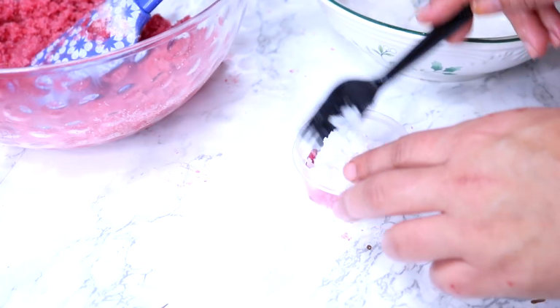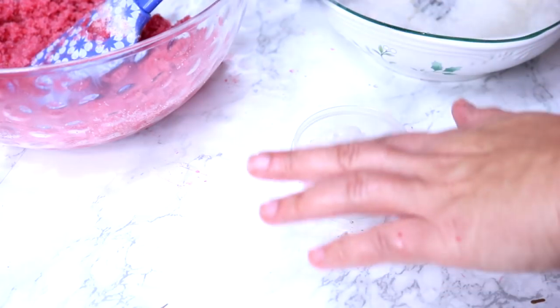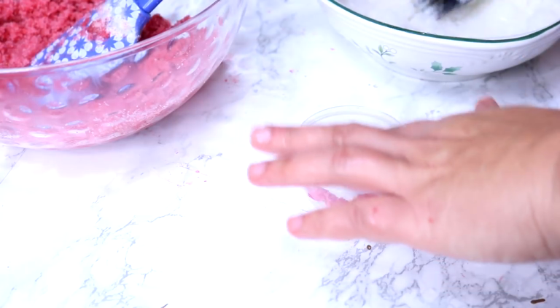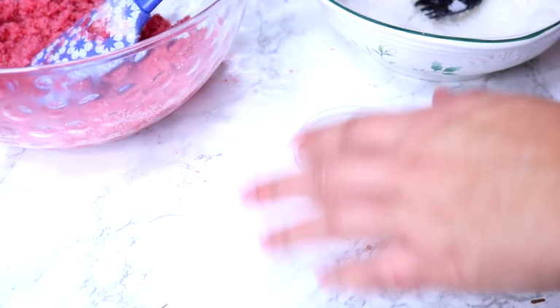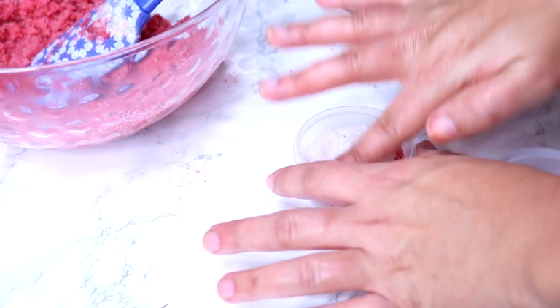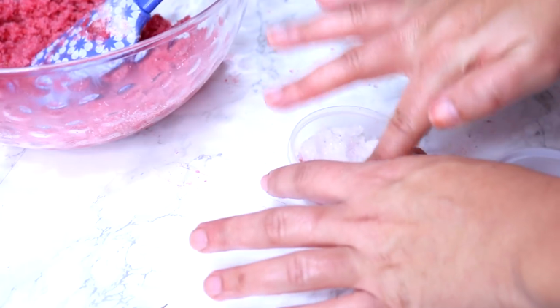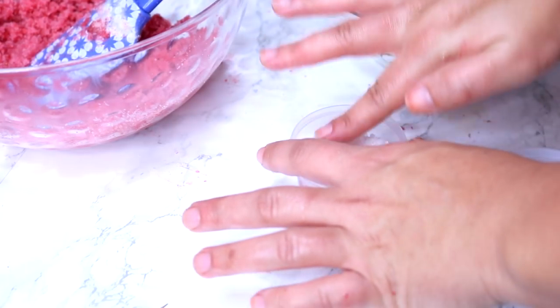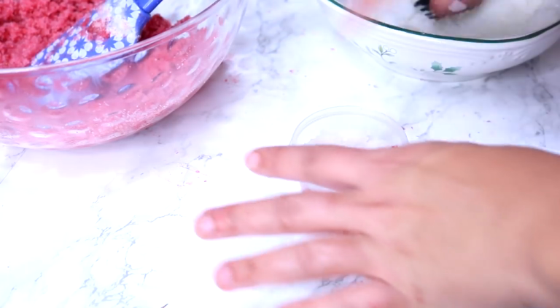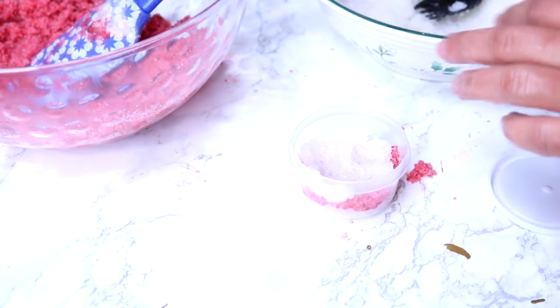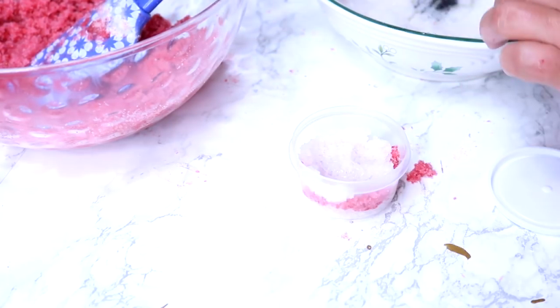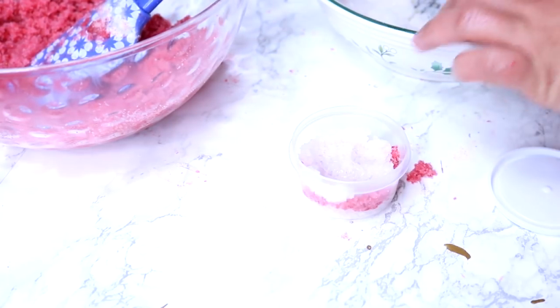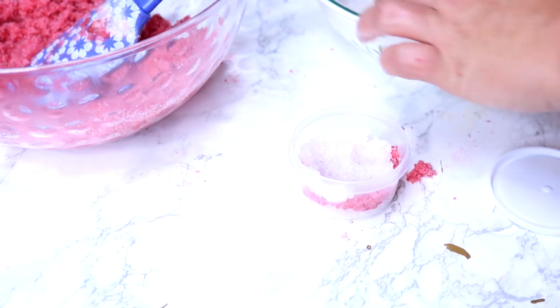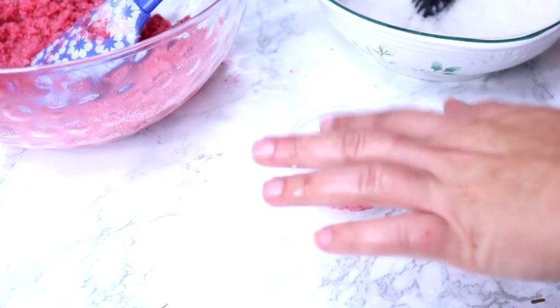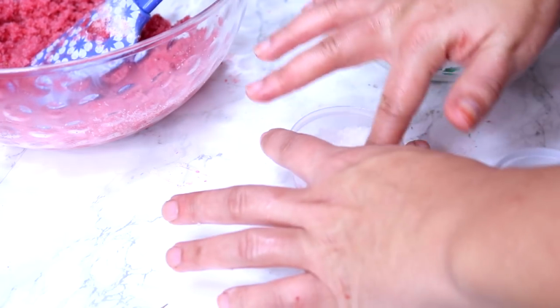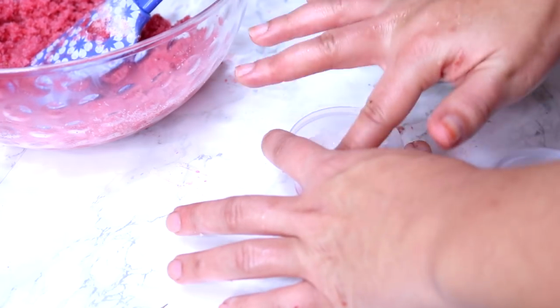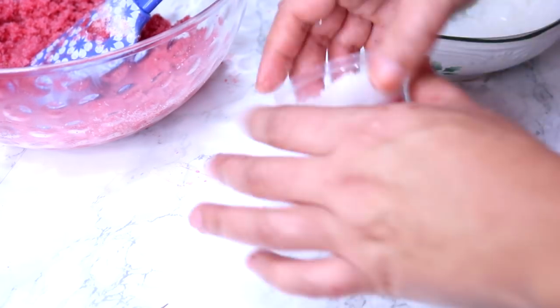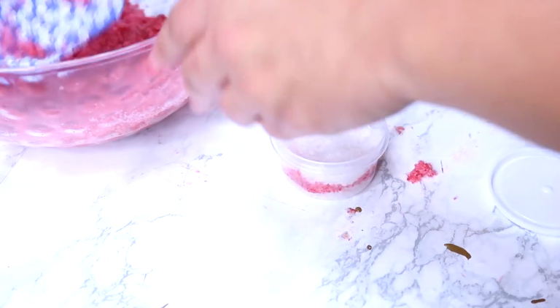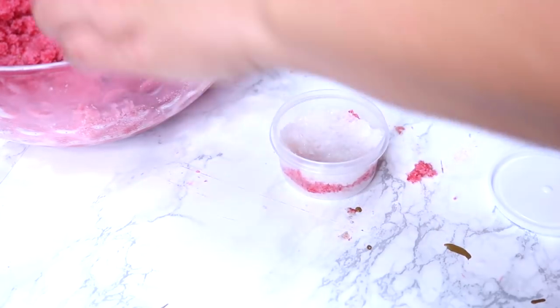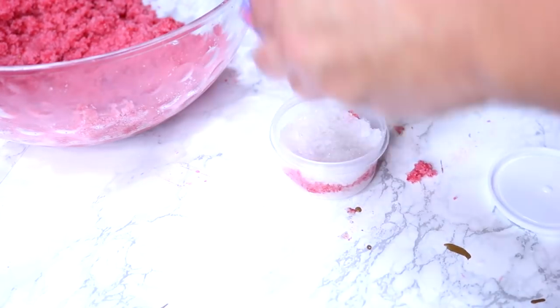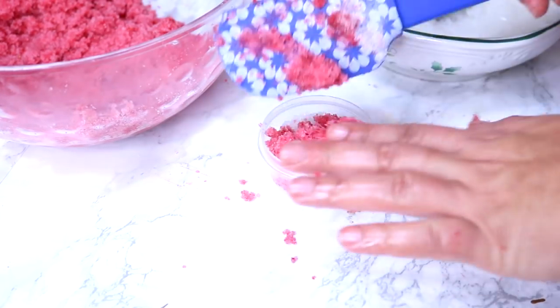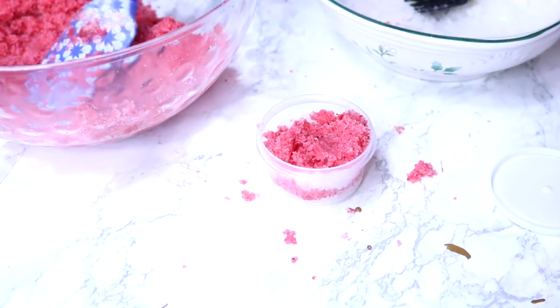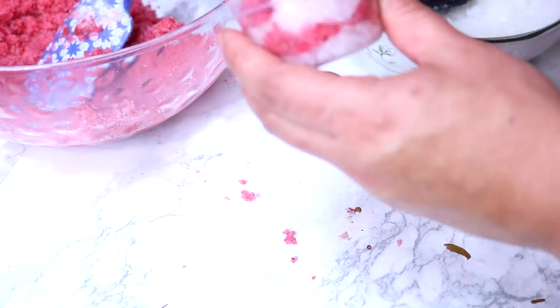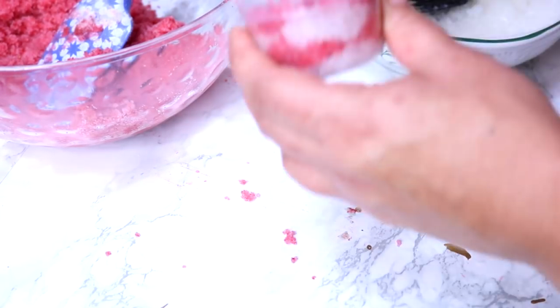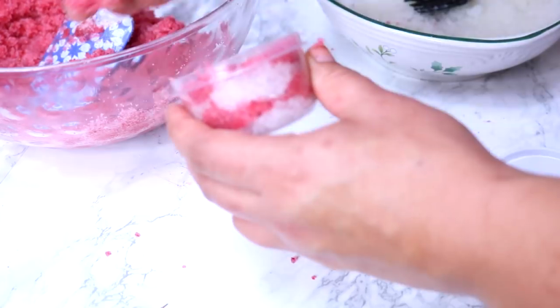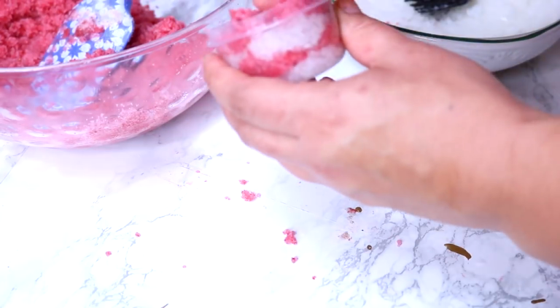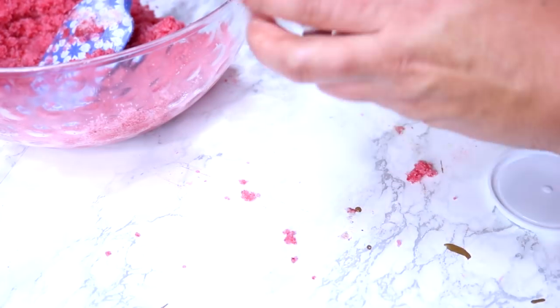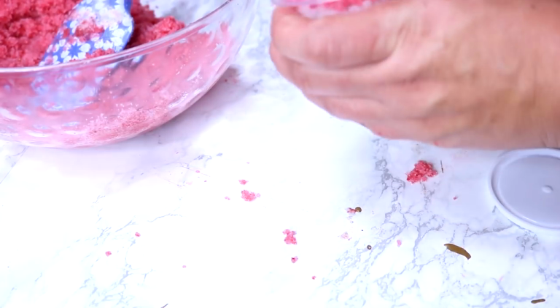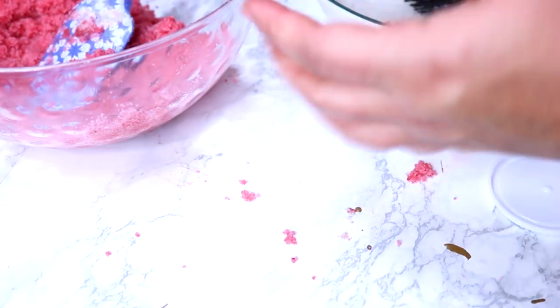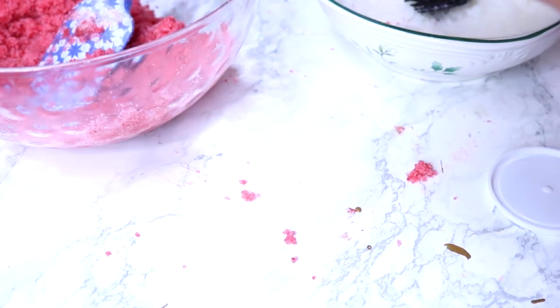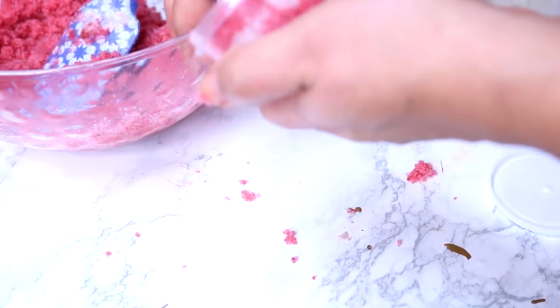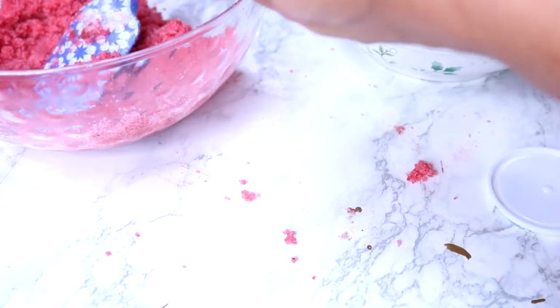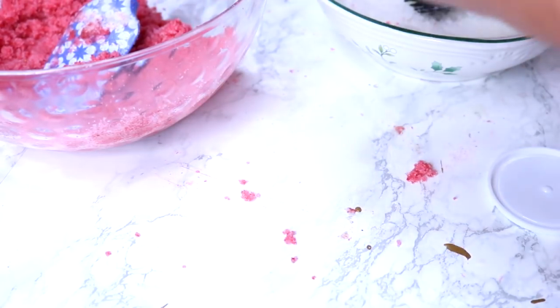The Dollar Tree has a lot of great containers you can use for this. I'm going to be using a larger plastic container, which will allow me to give more of it away. I'm just going to use a layer of the white and then a layer of the pink, alternating as I go up to fill it all the way.